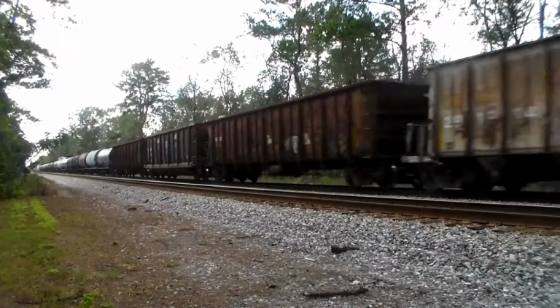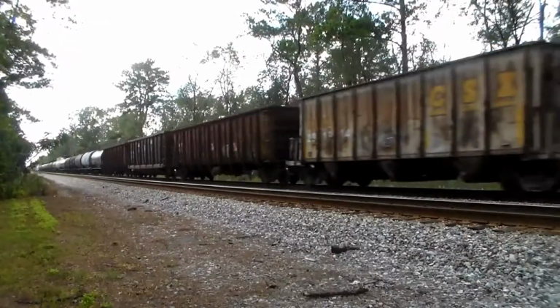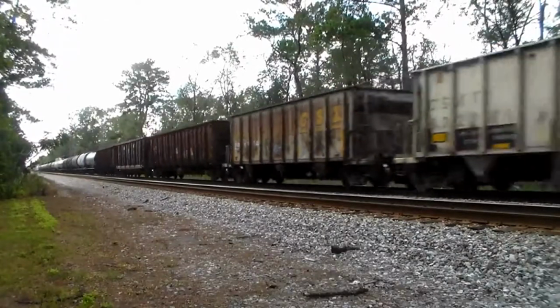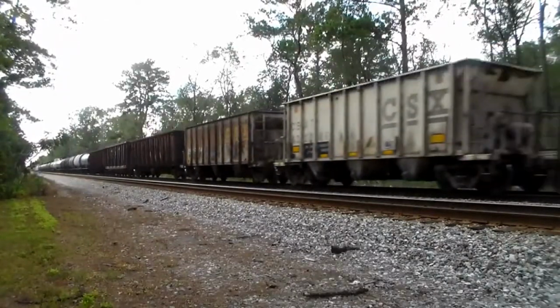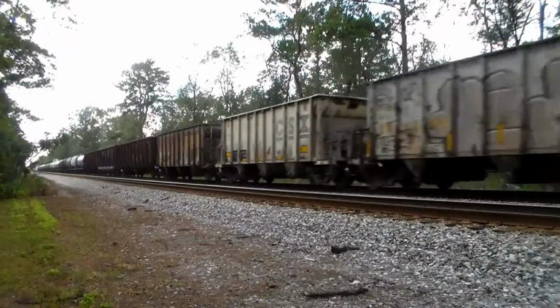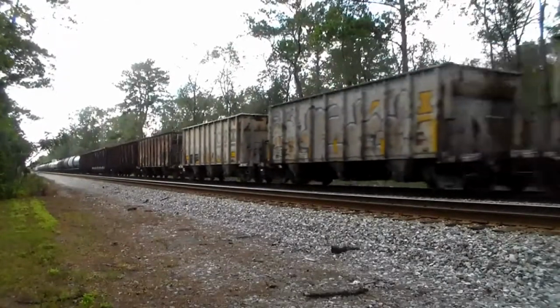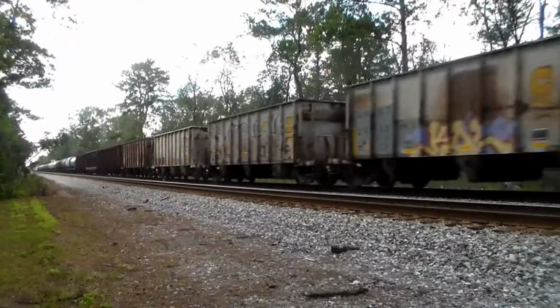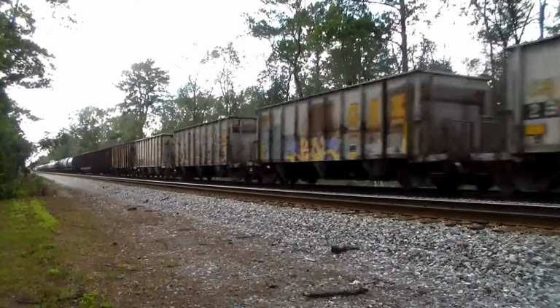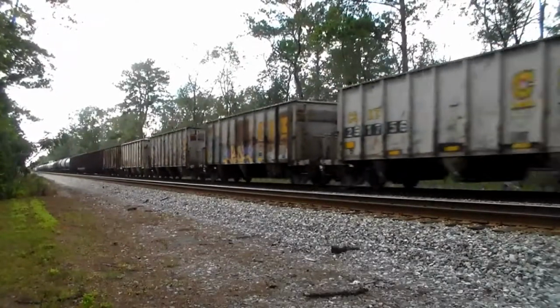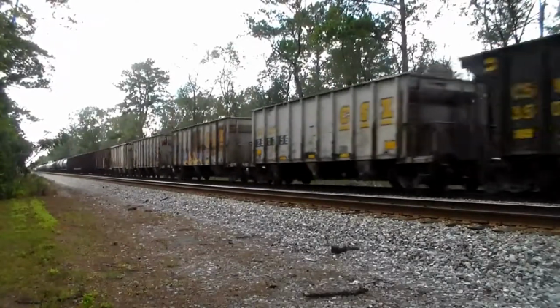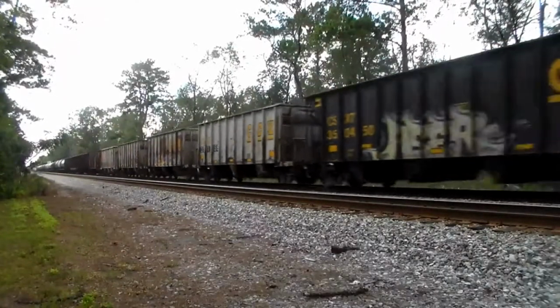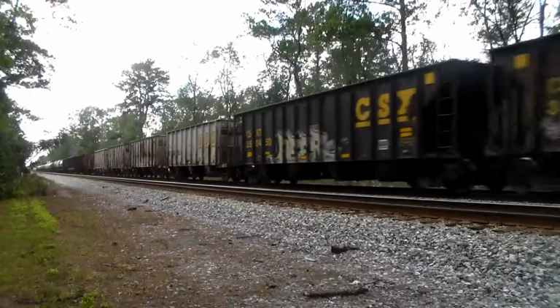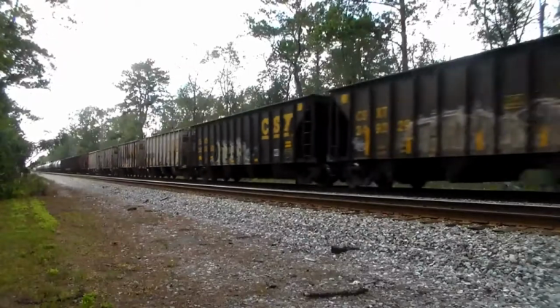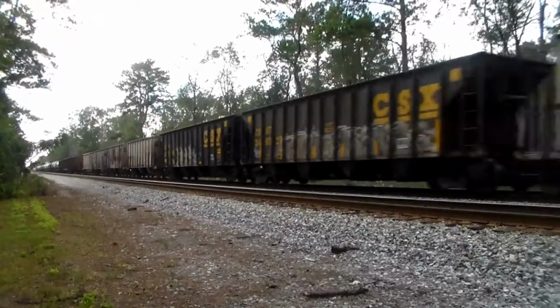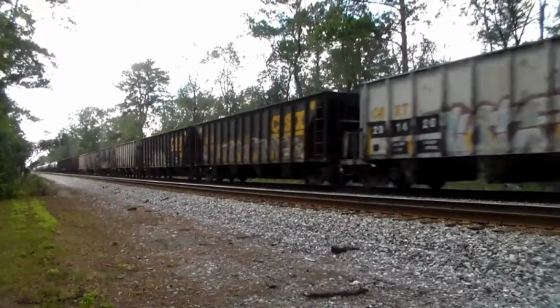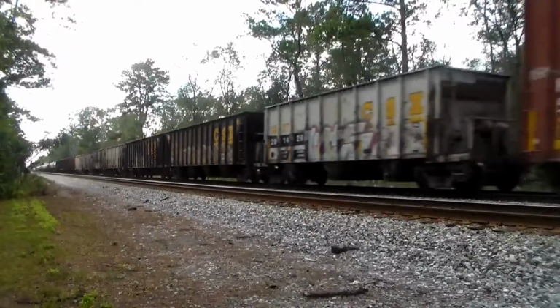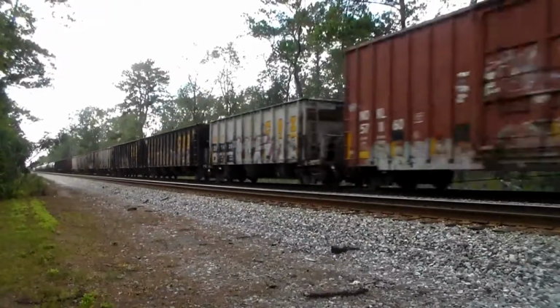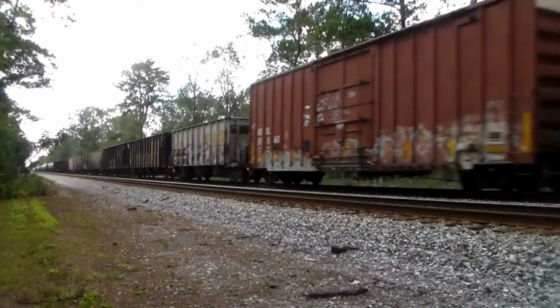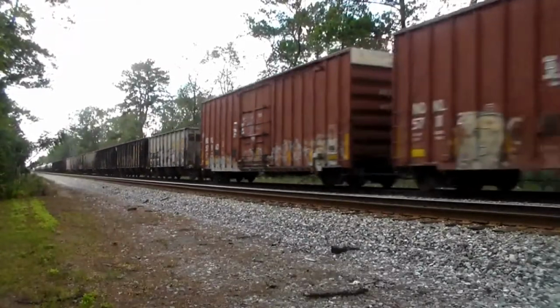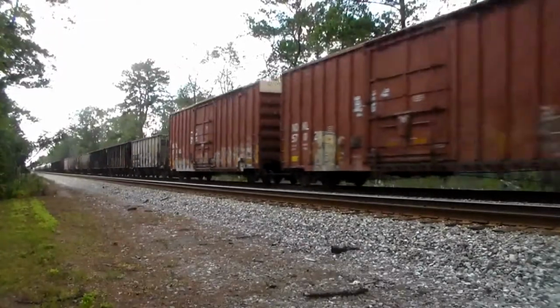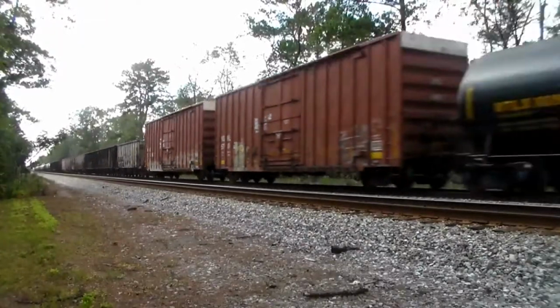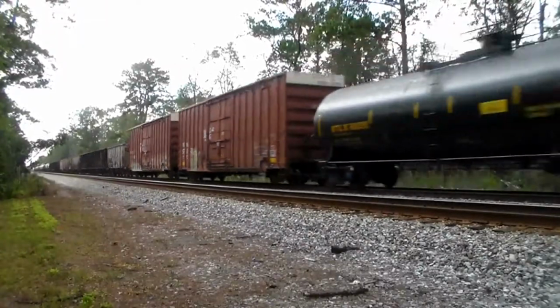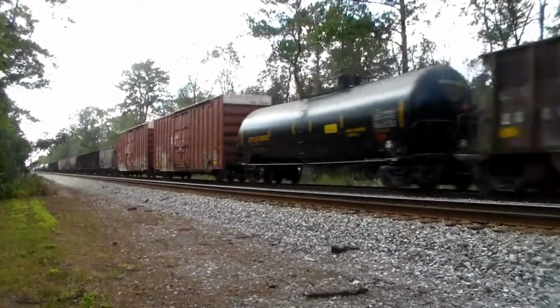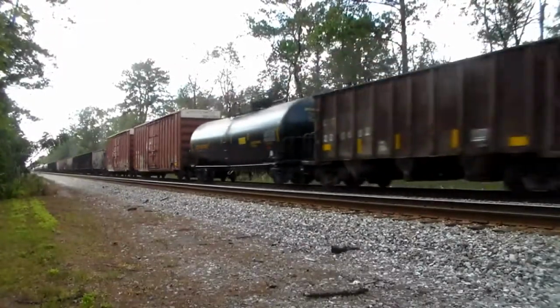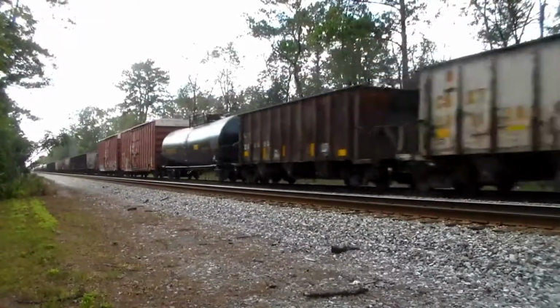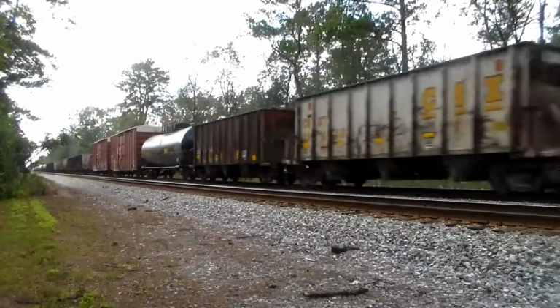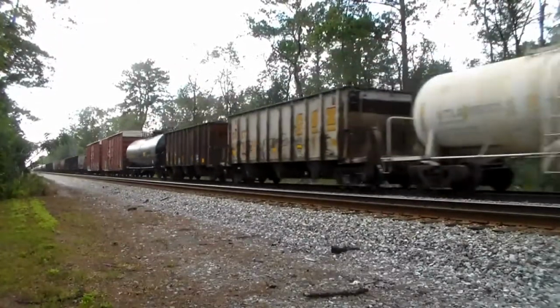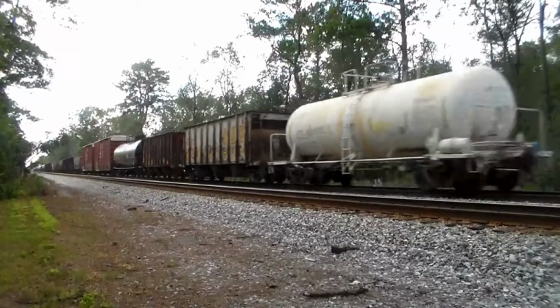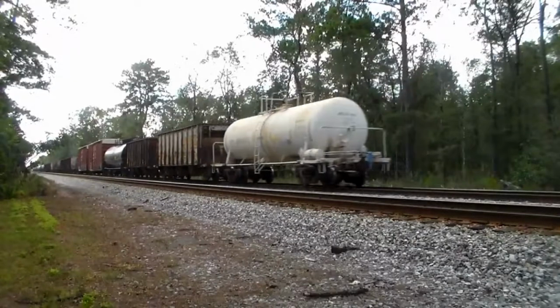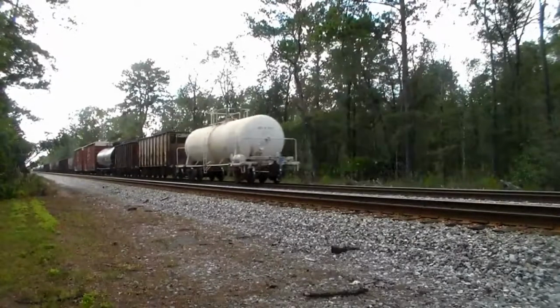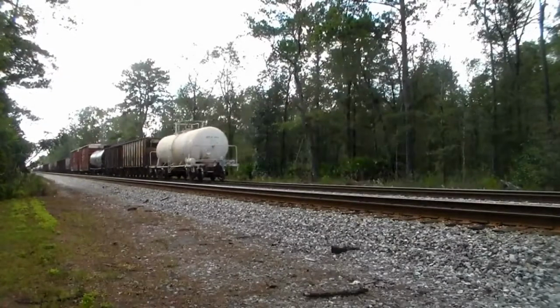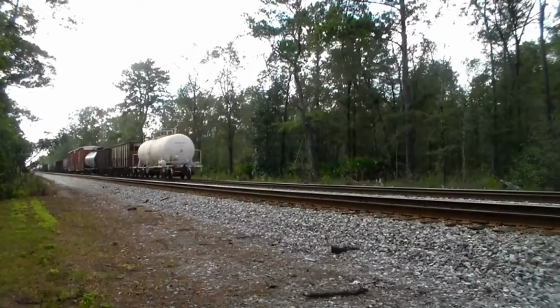Alright, do you have any cars or hints with your train to restrict your speed today, over? That restricts you to 50, is that right, over?